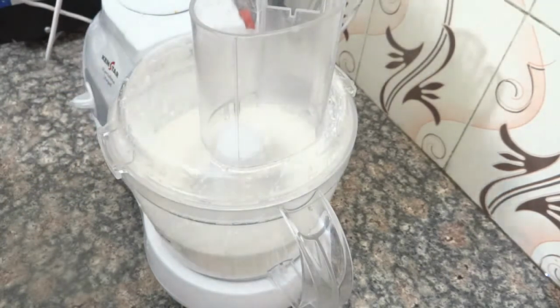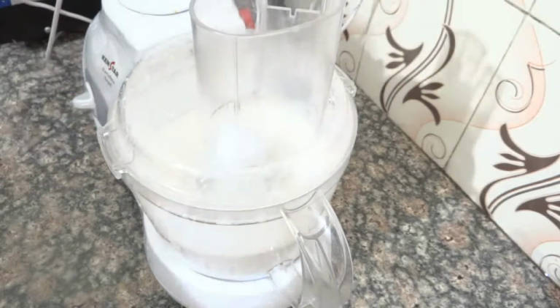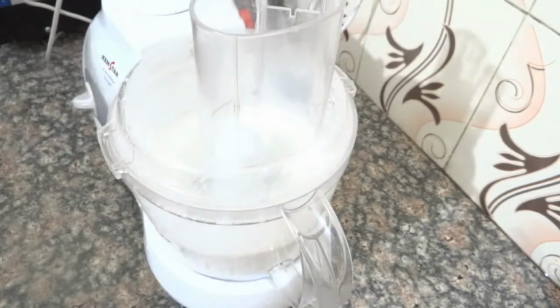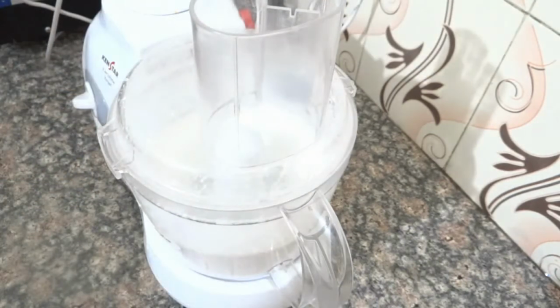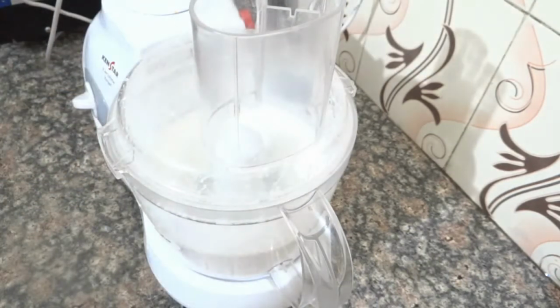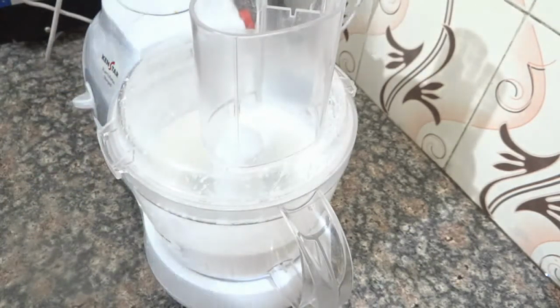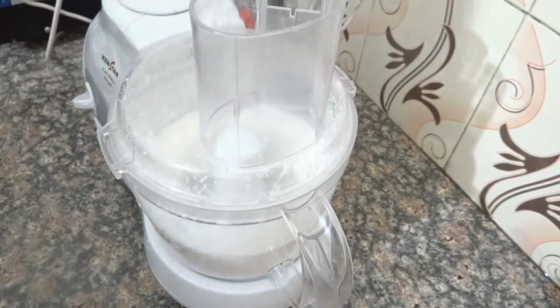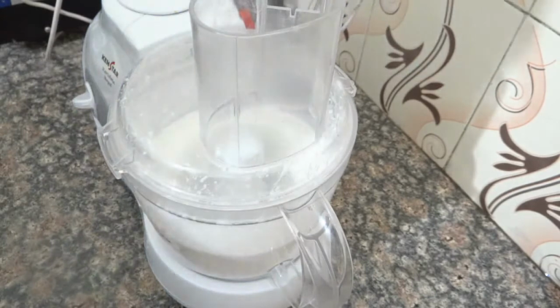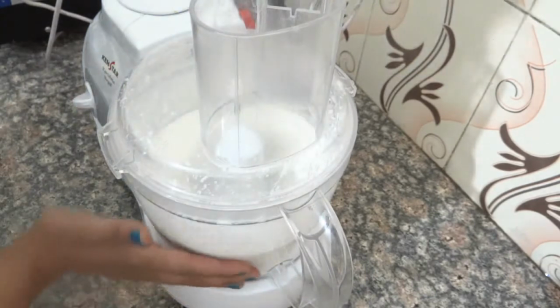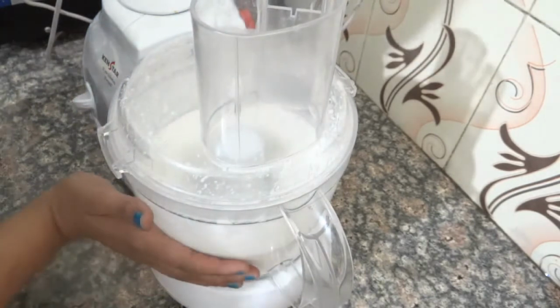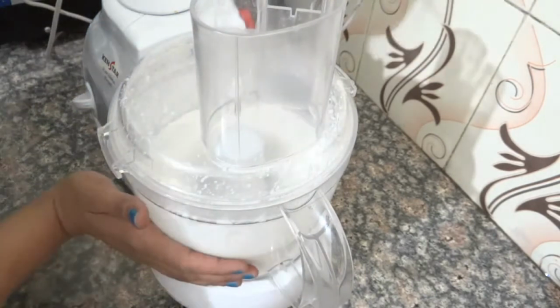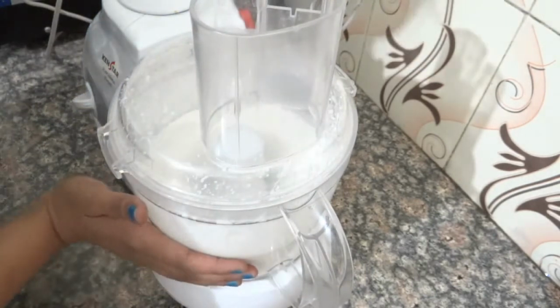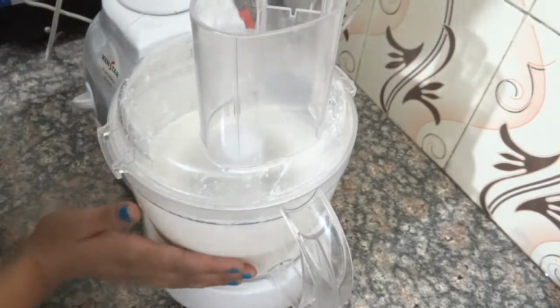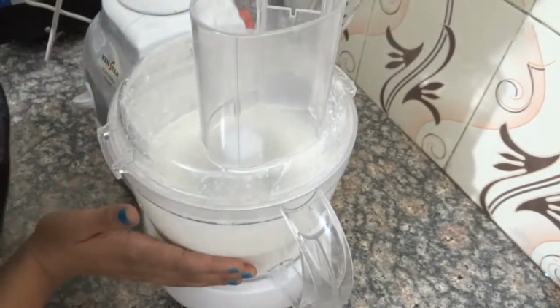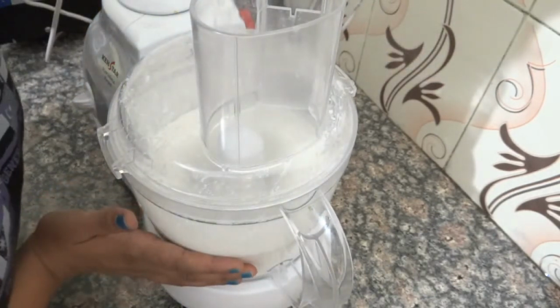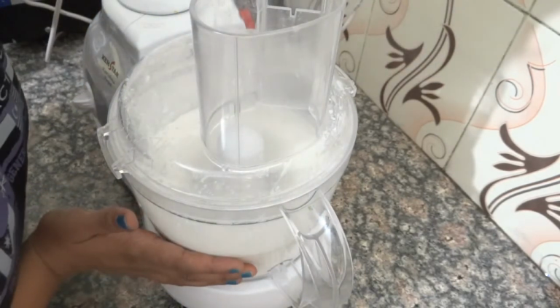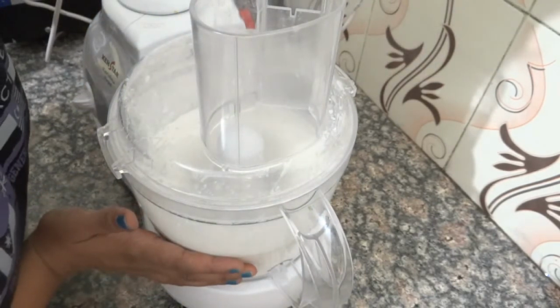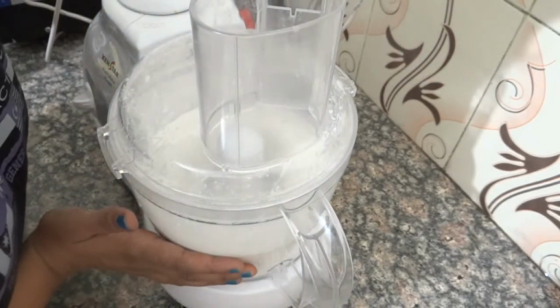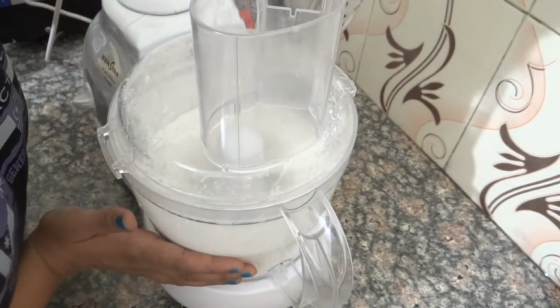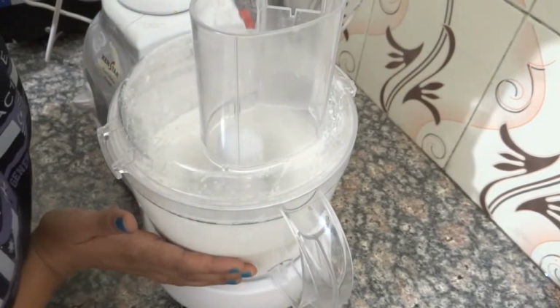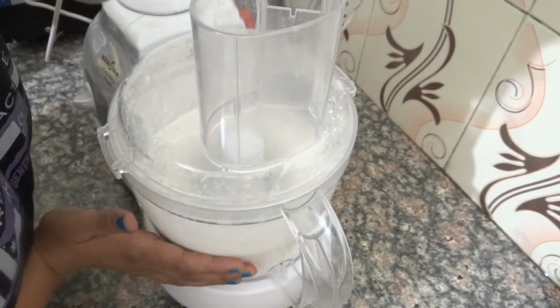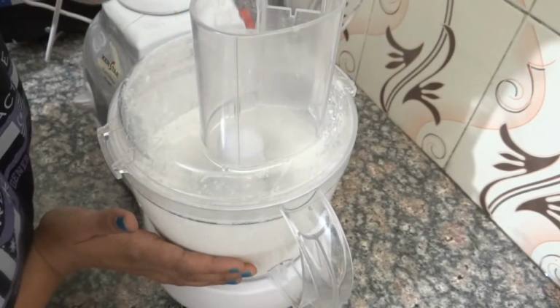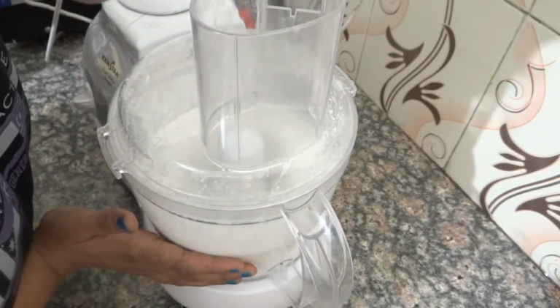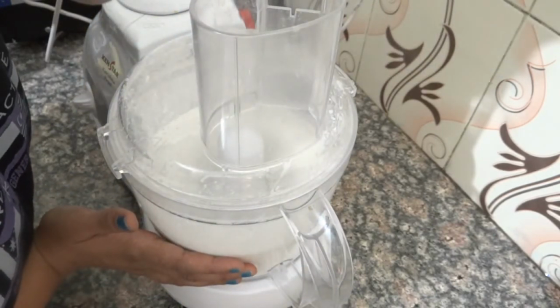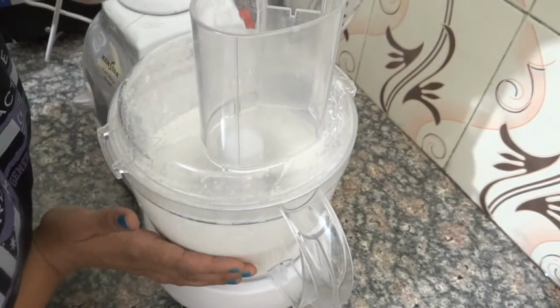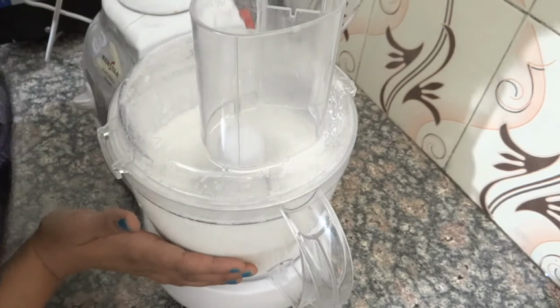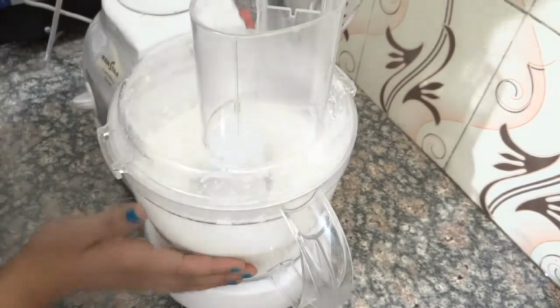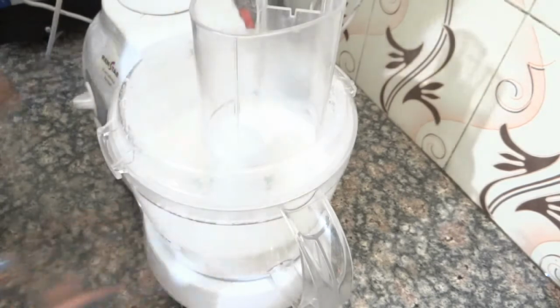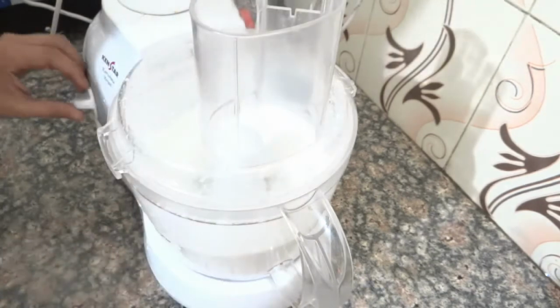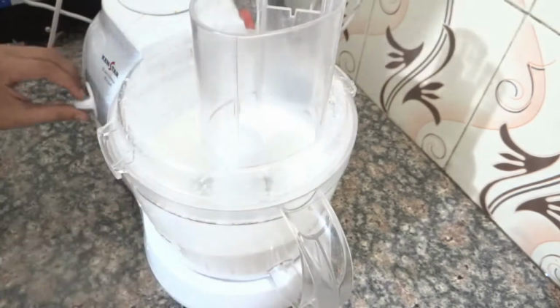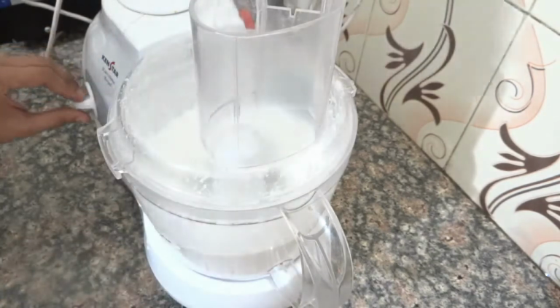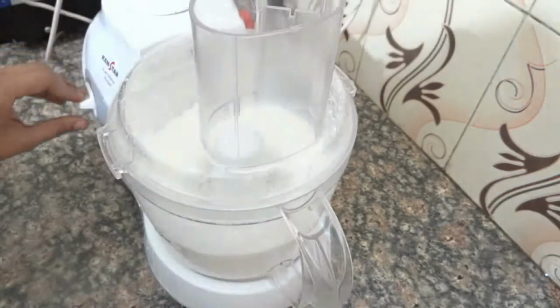You can also use a hand blender or hand whisk, but I have a food processor, which is why I have used the food processor.